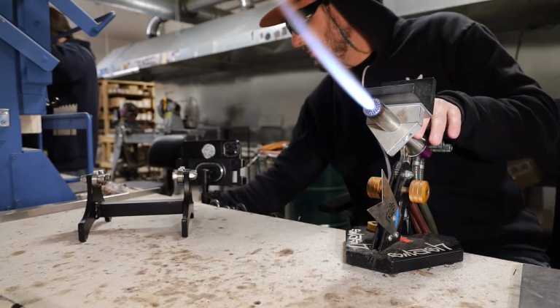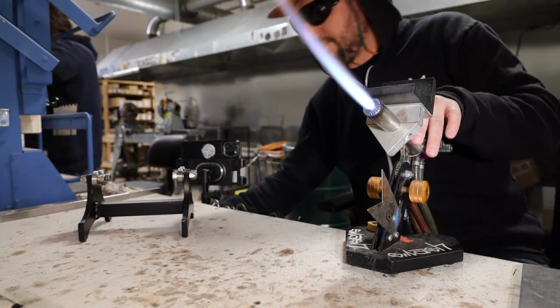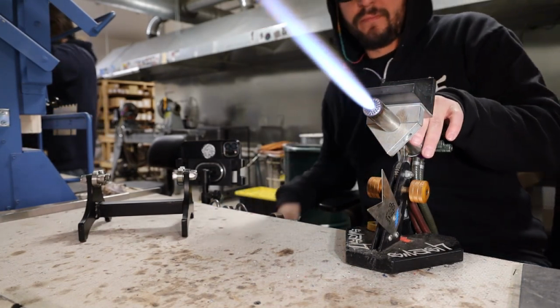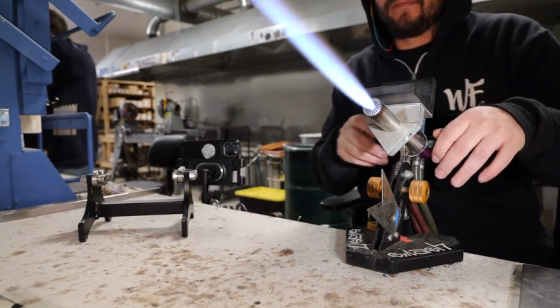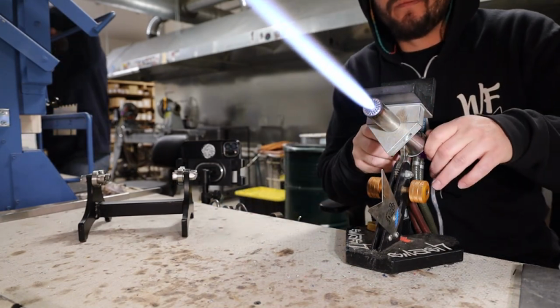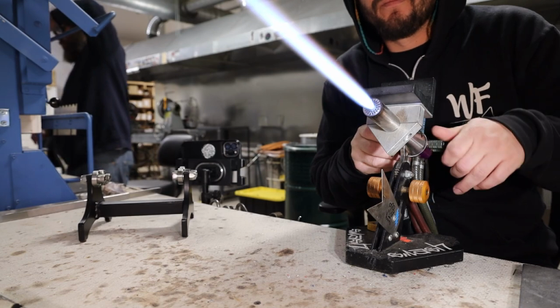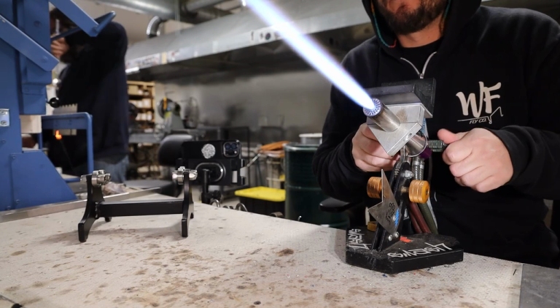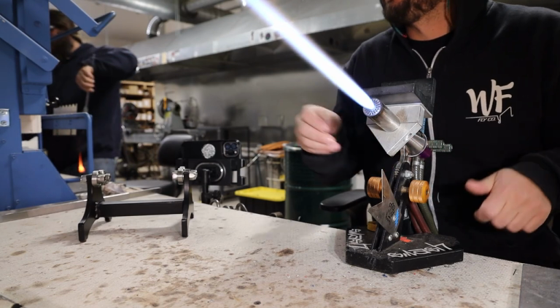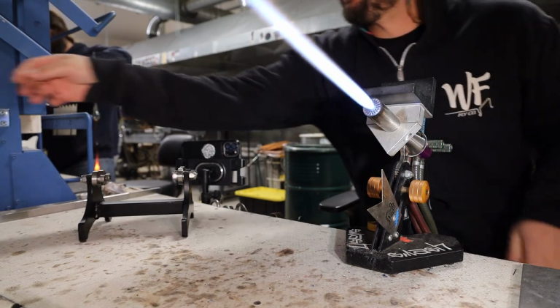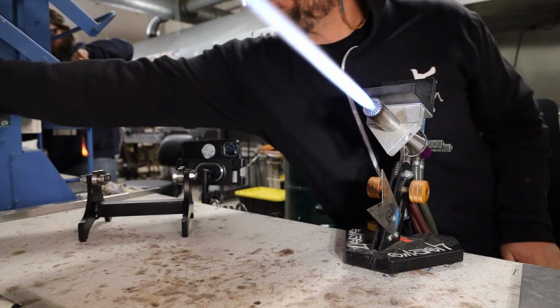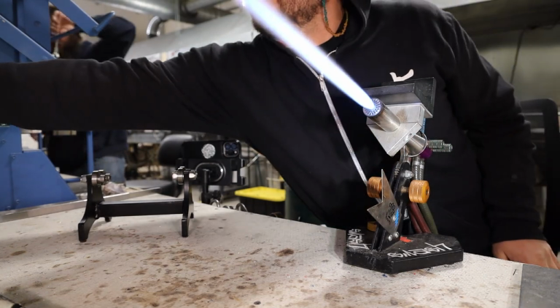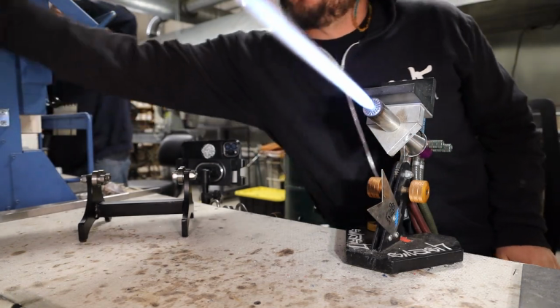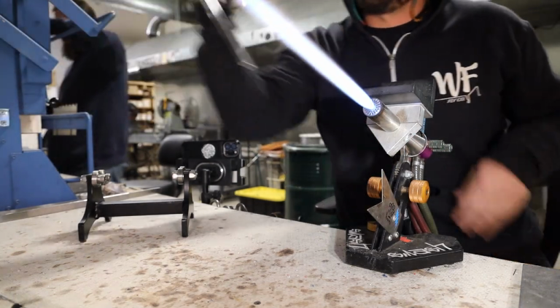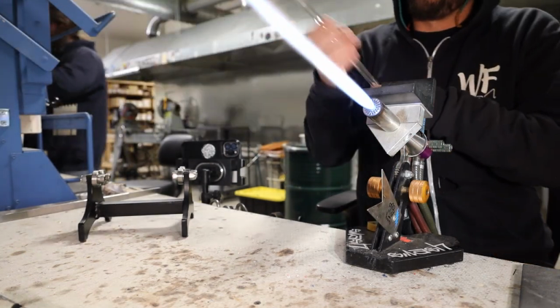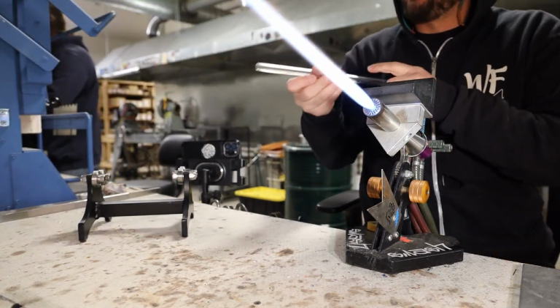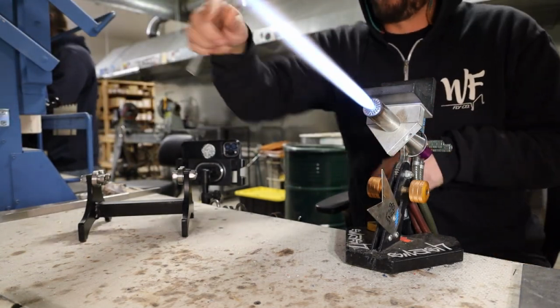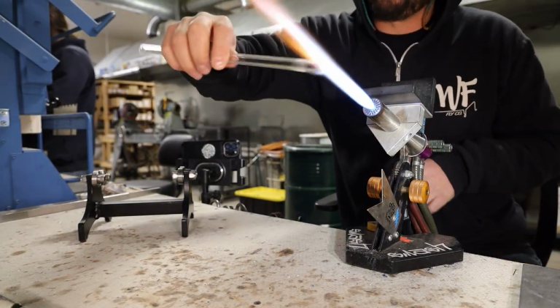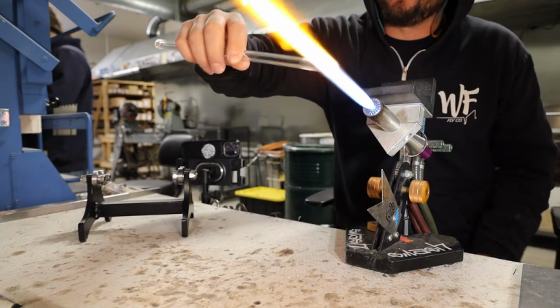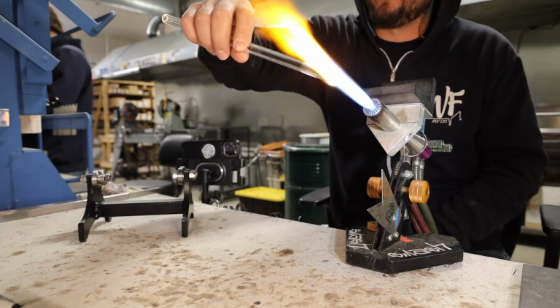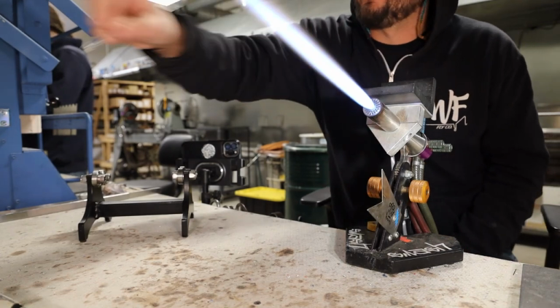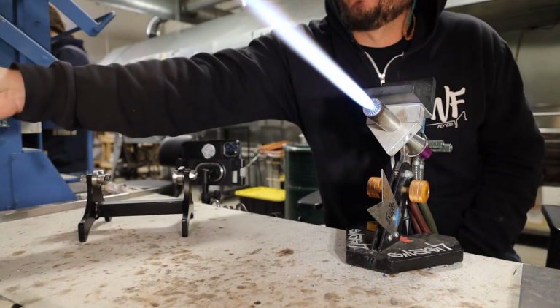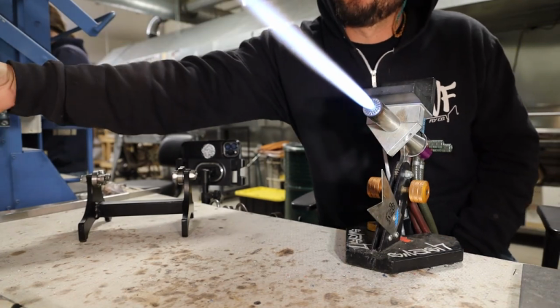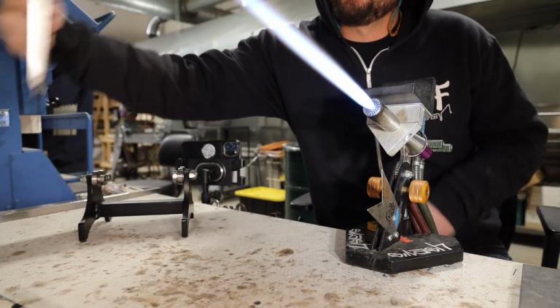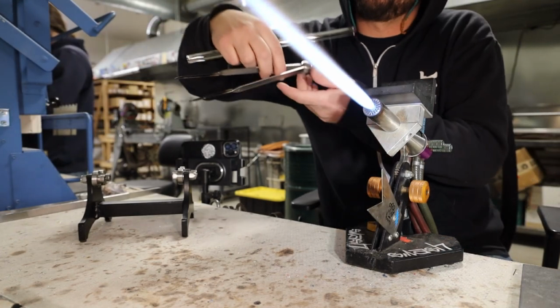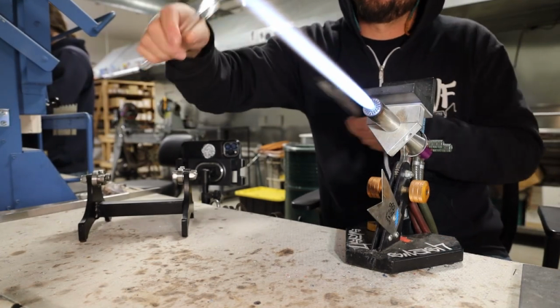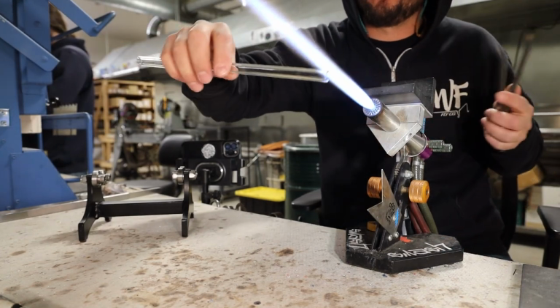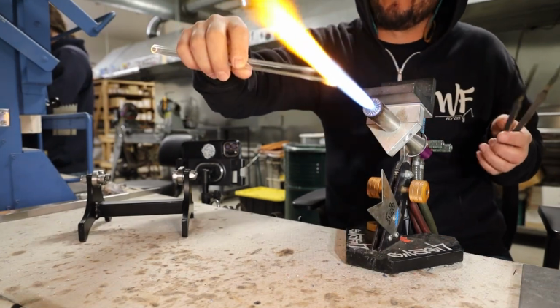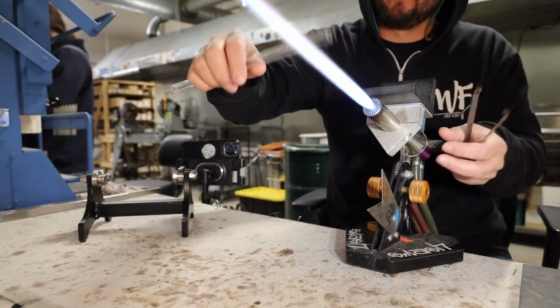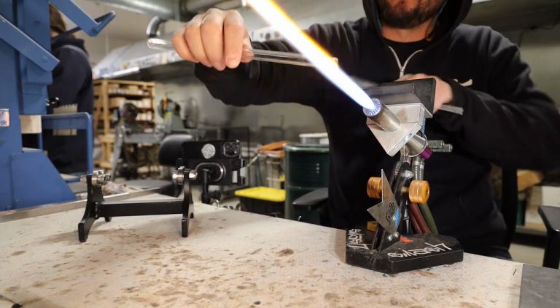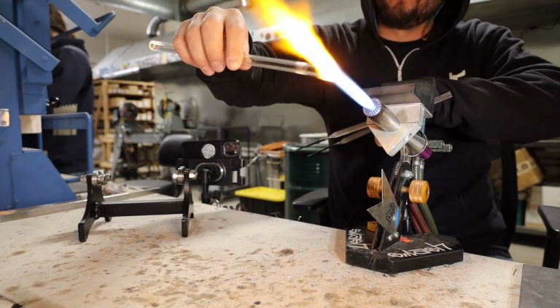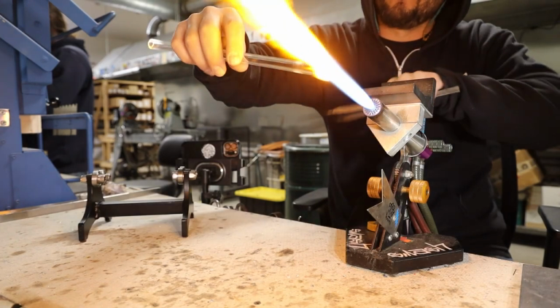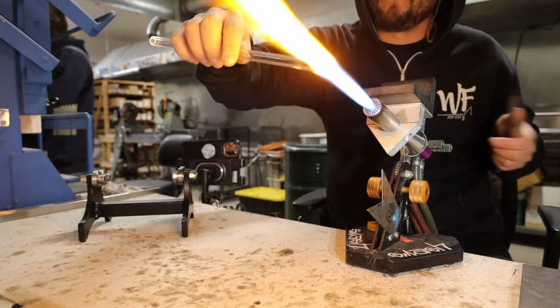Pro tip: always keep a striker near your bench. You can see there I was looking in my pocket for my lighter which I didn't have, but I've got a striker at all my torches — so always have some way to light the torch.